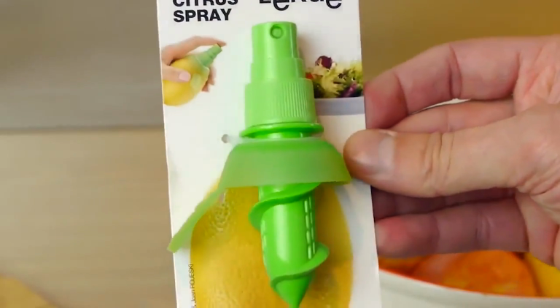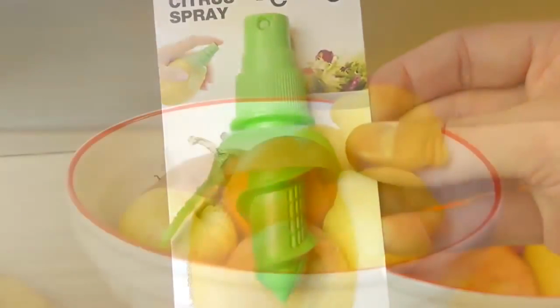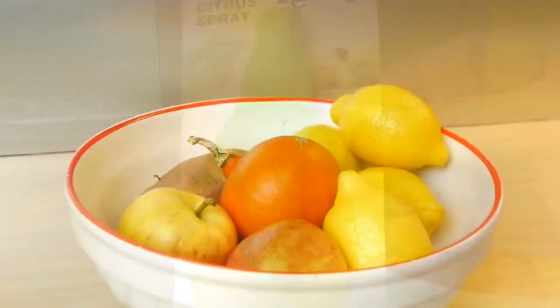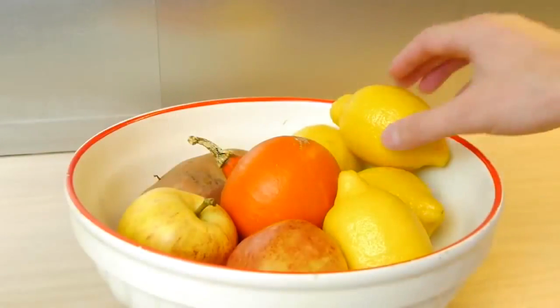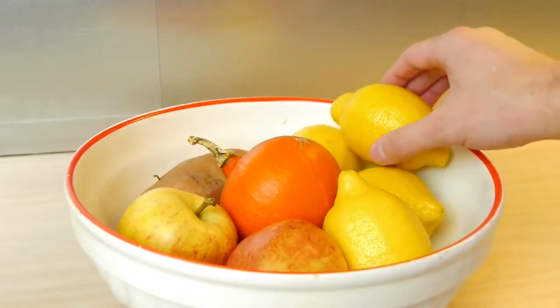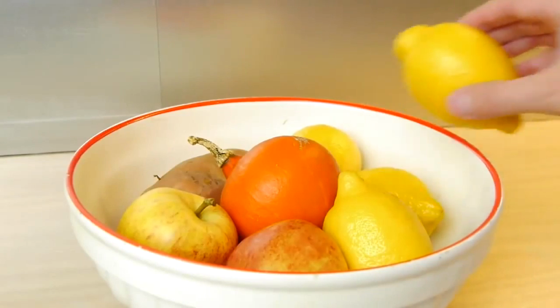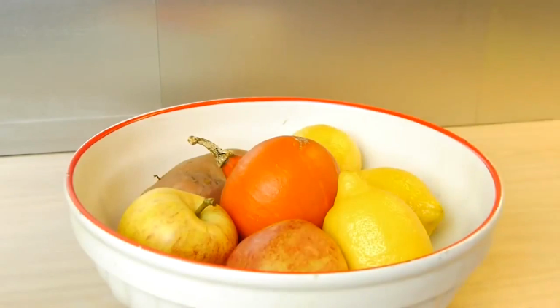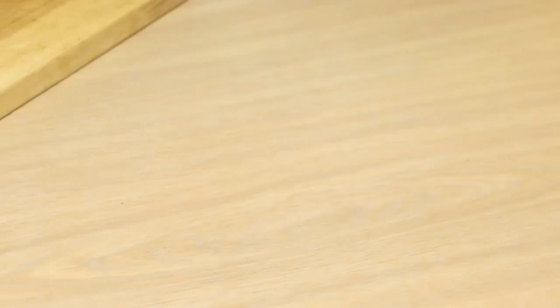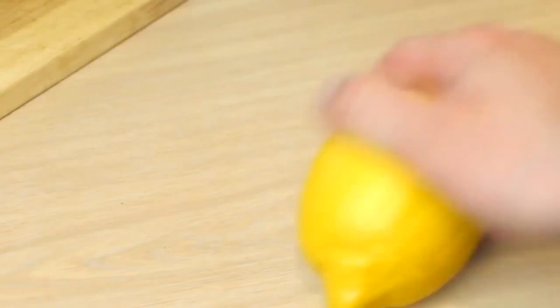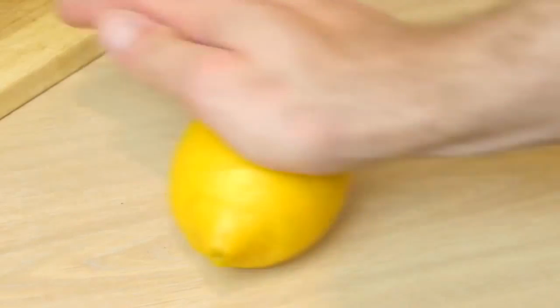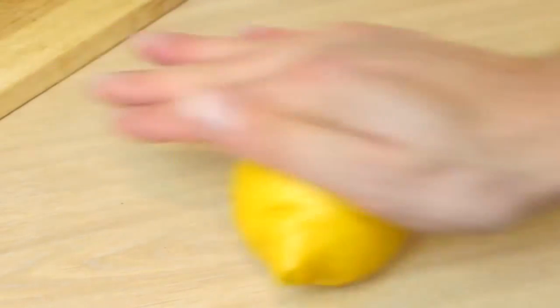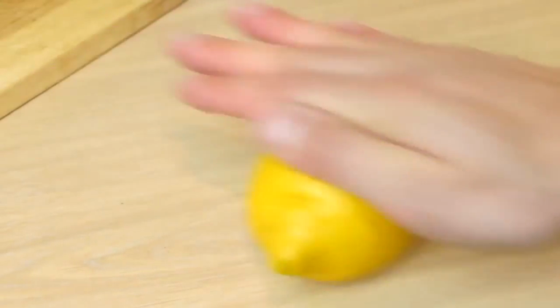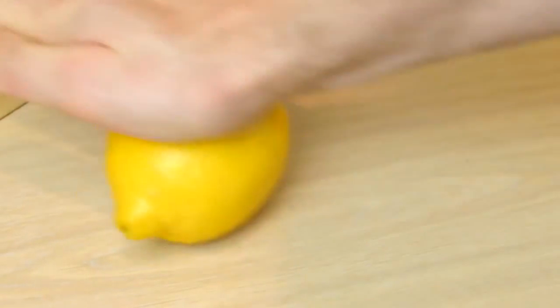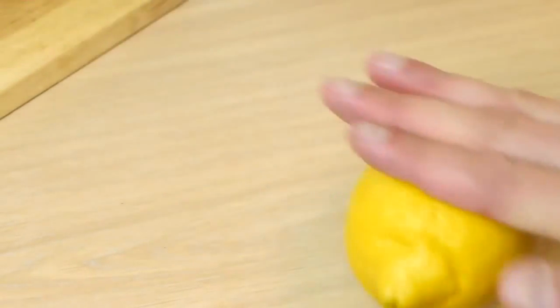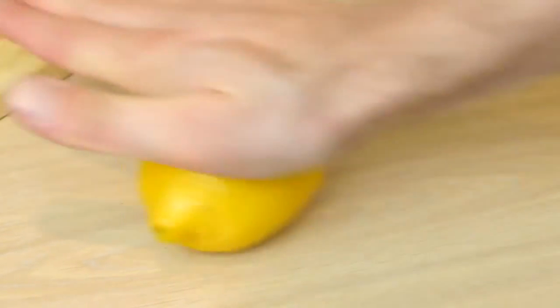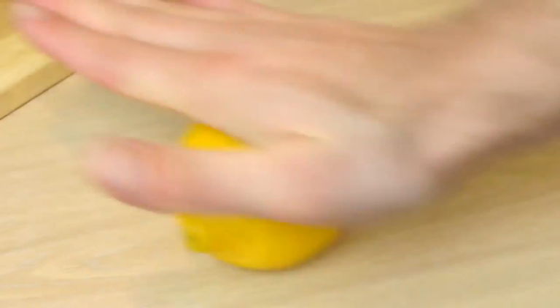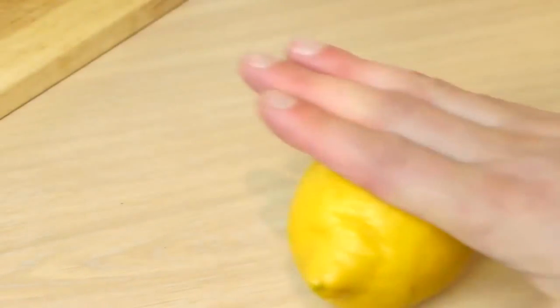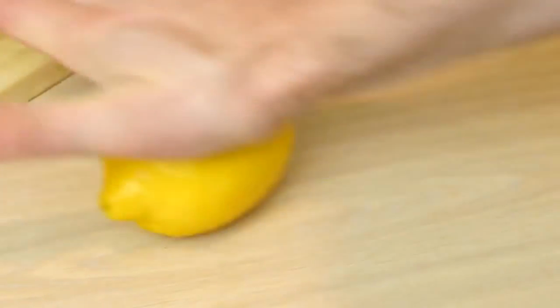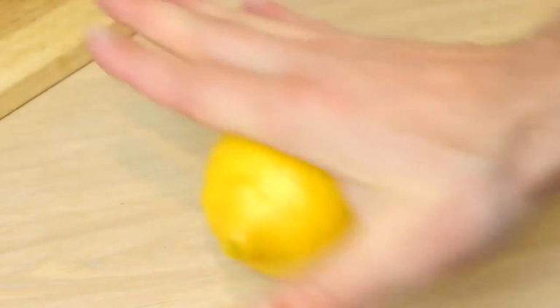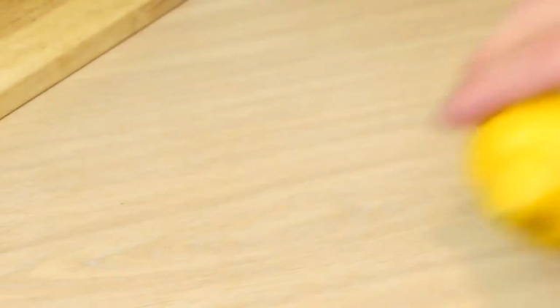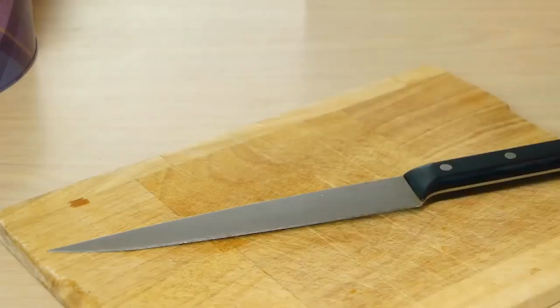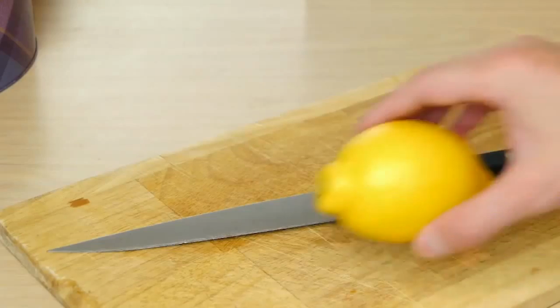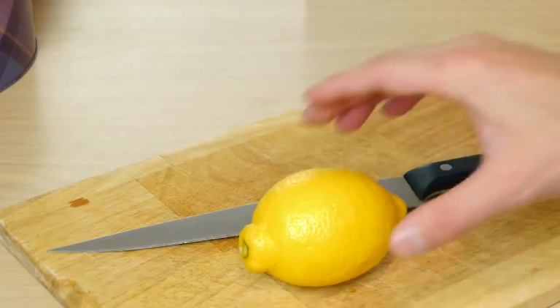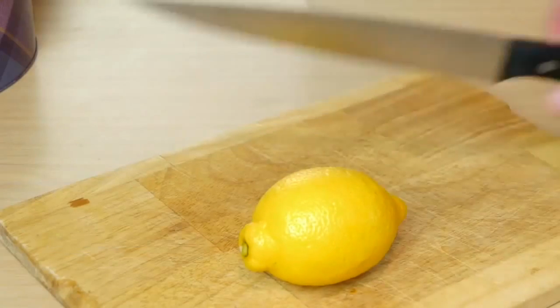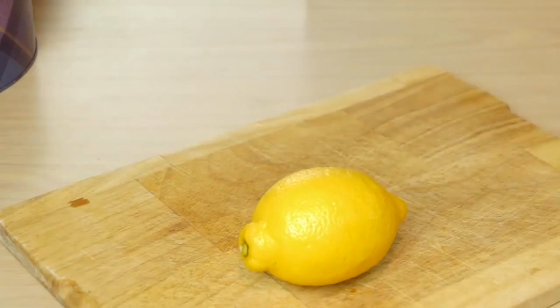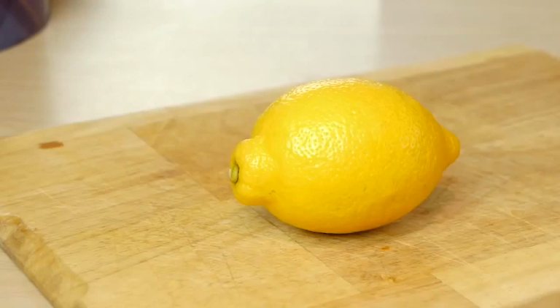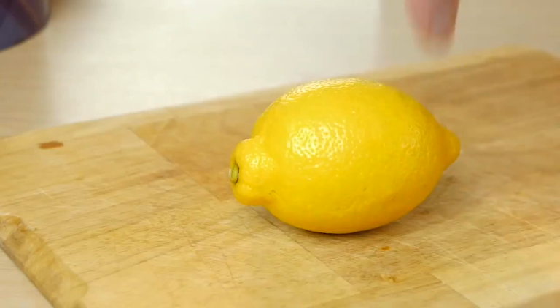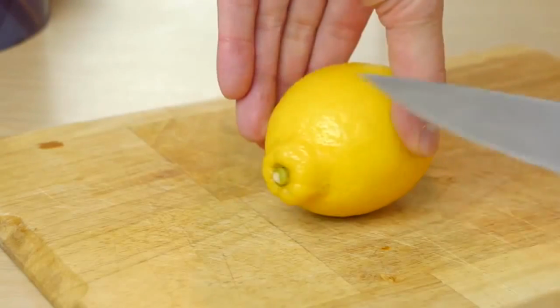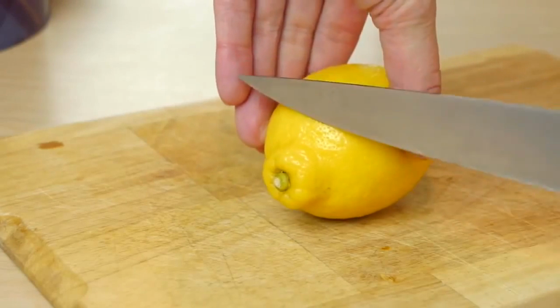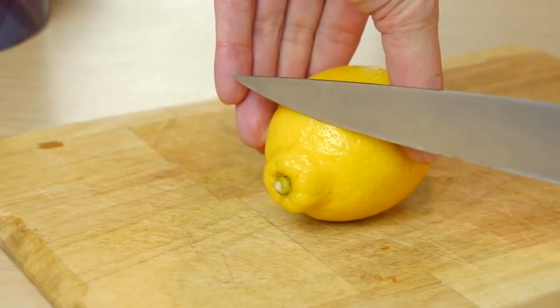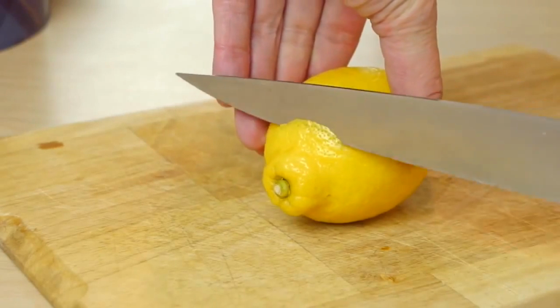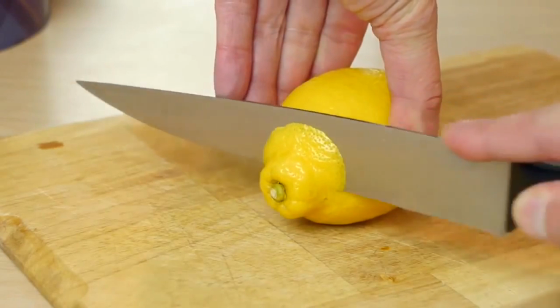To use it, just take a lemon, push it down onto the surface a little to help juice up the inside, then use a sharp knife to carefully chop off the top, like this.